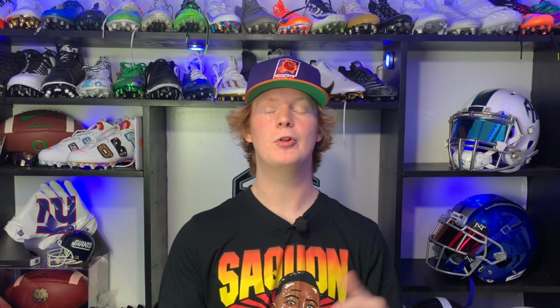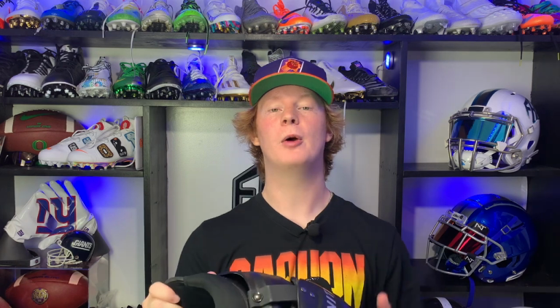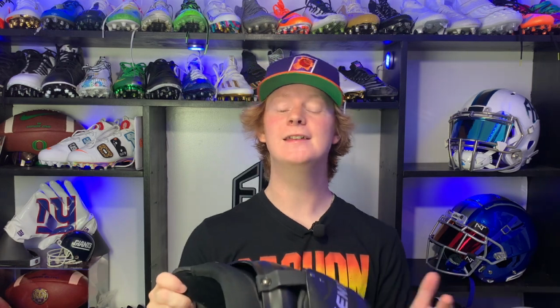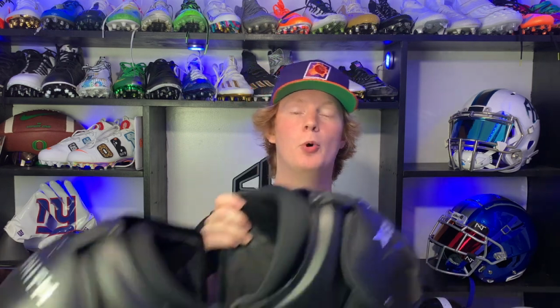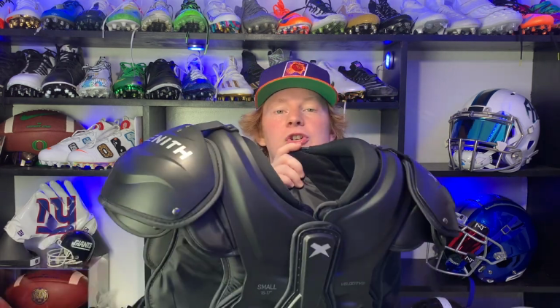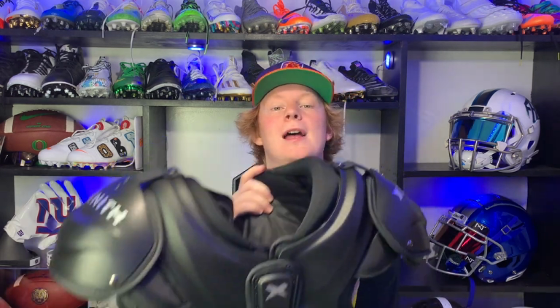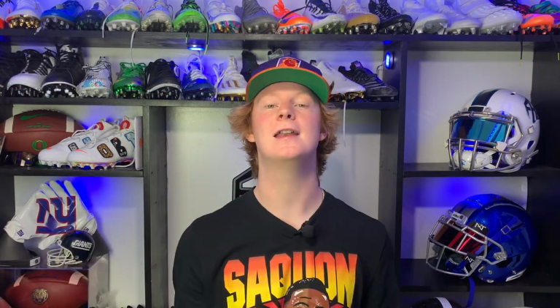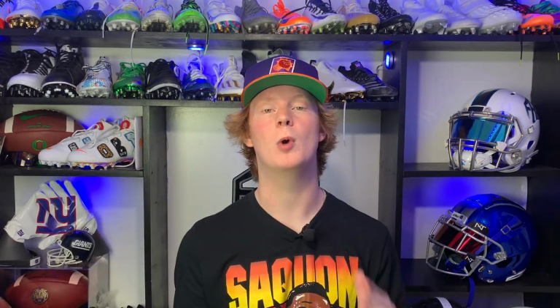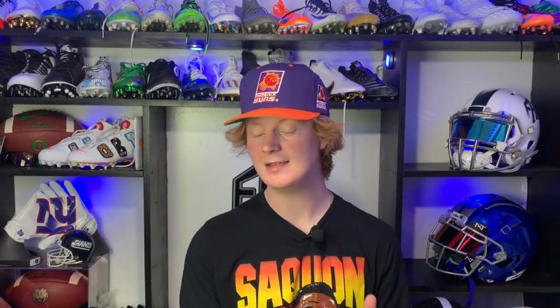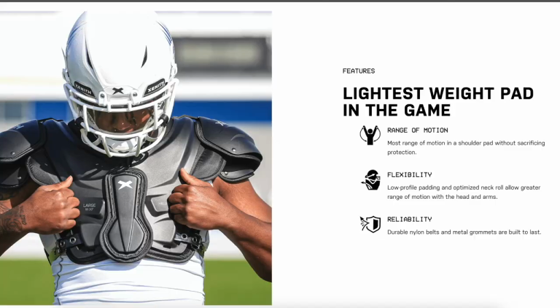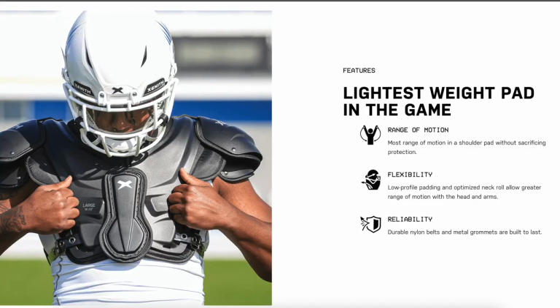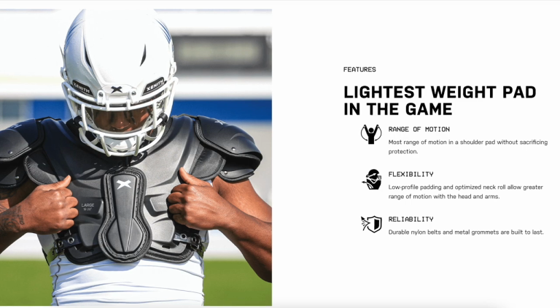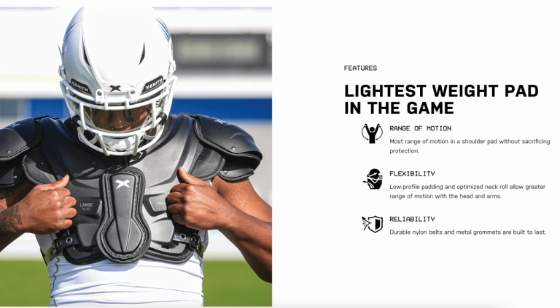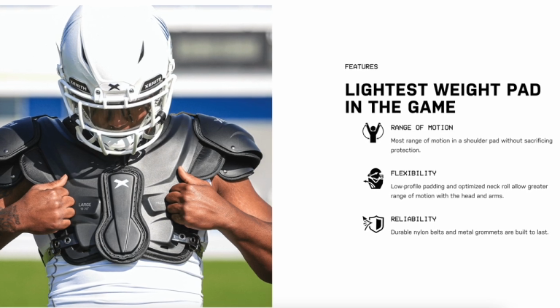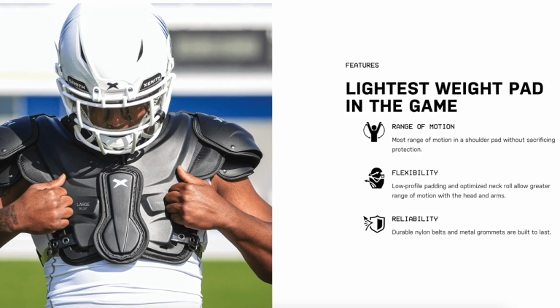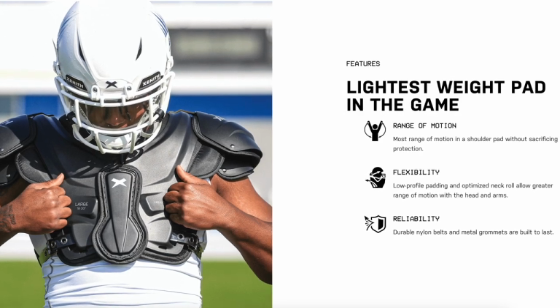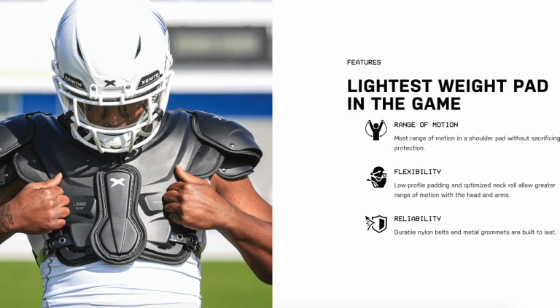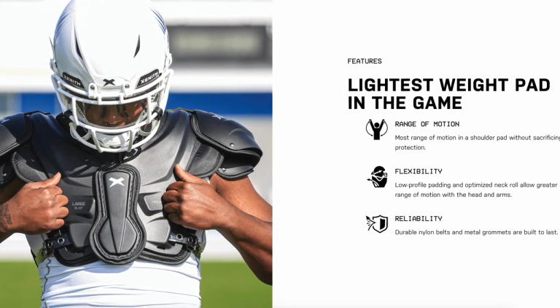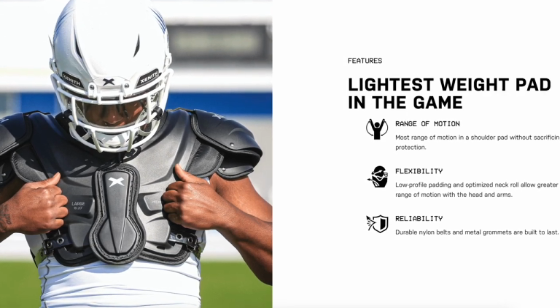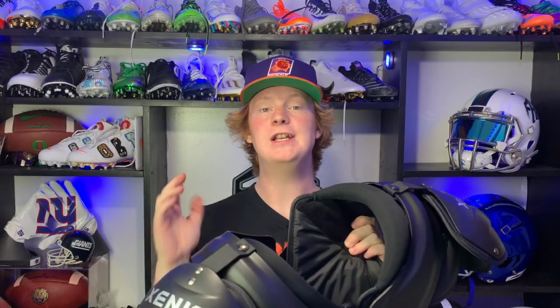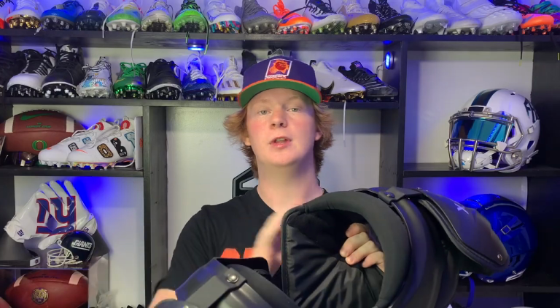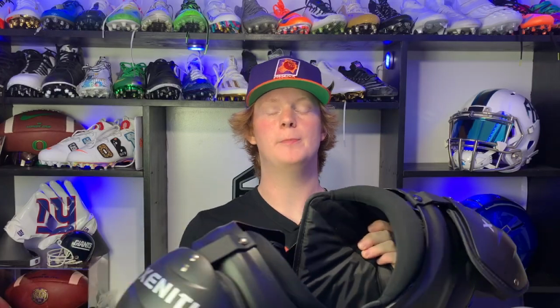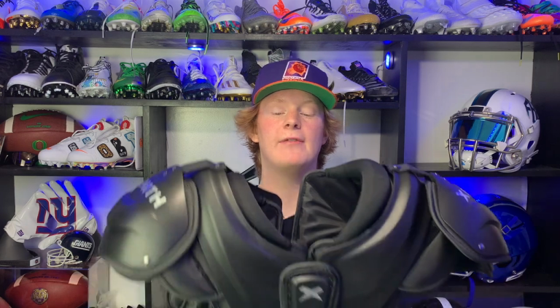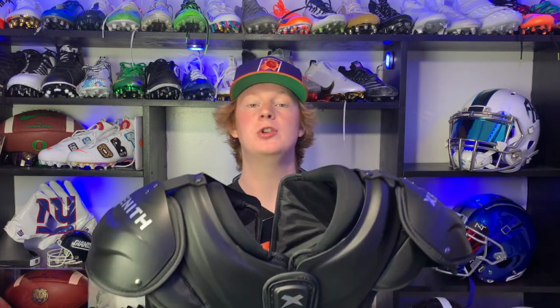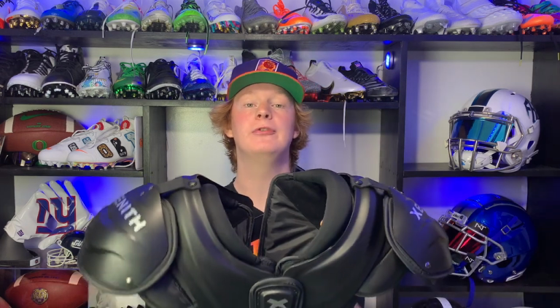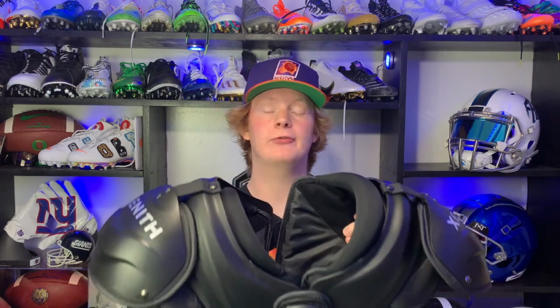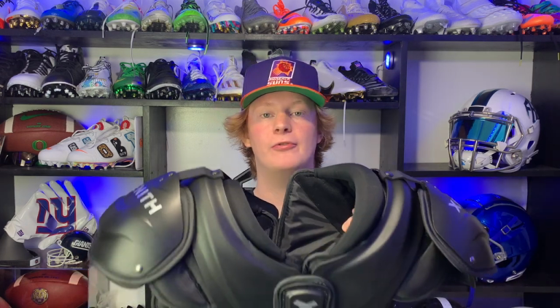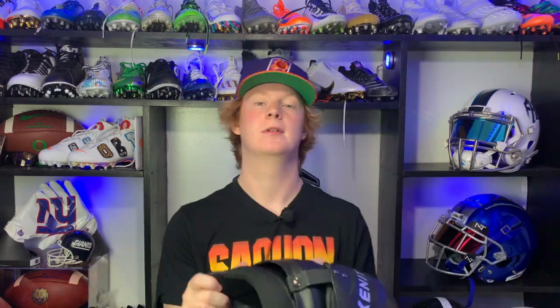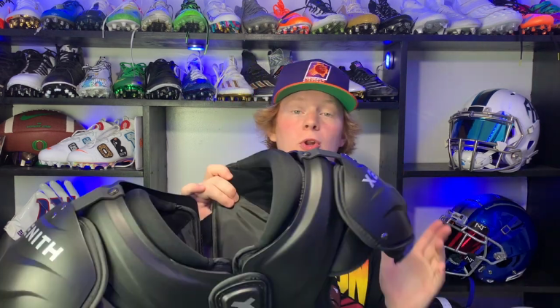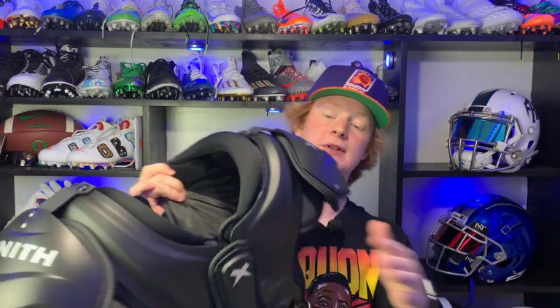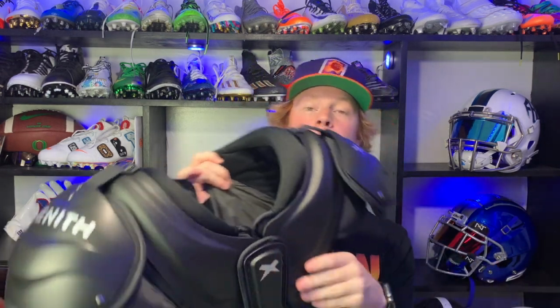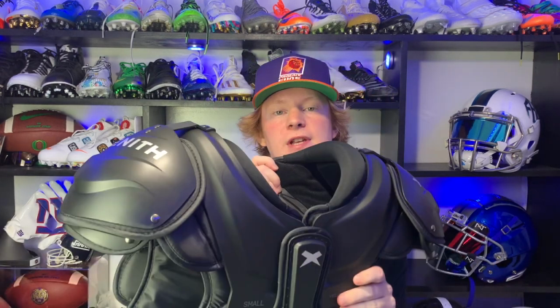Now let's talk about the main selling point of these shoulder pads, and that is the weight. These things only weigh 3.5 pounds, which is insanely light for a shoulder pad. These are easily the lightest shoulder pads I've ever worn and you can truly feel the difference on the field. They're super low-key but still really protective.